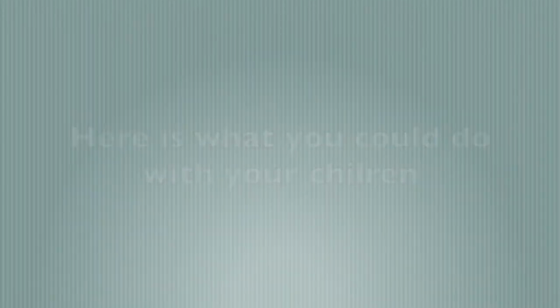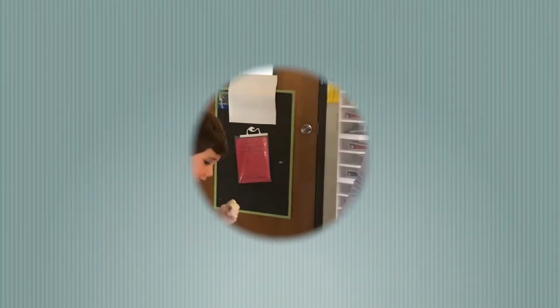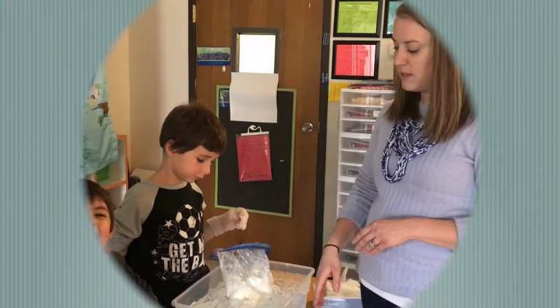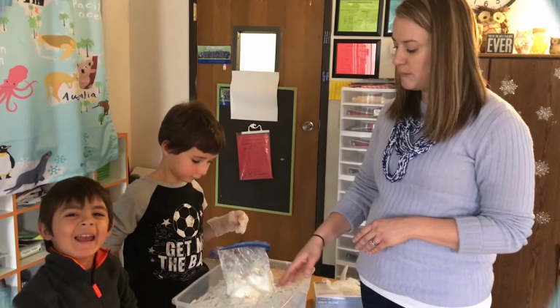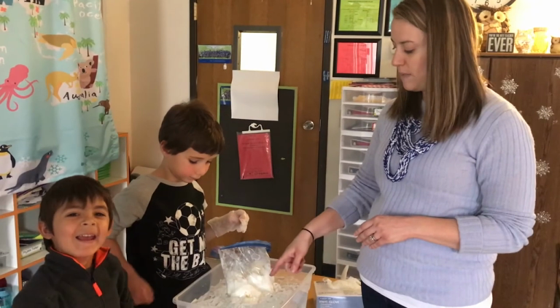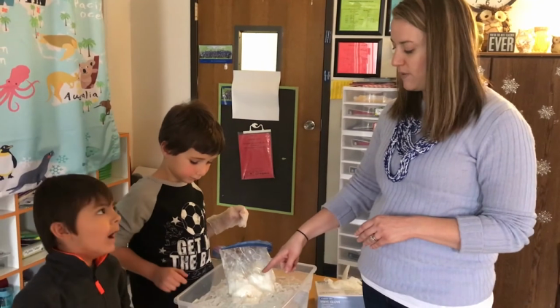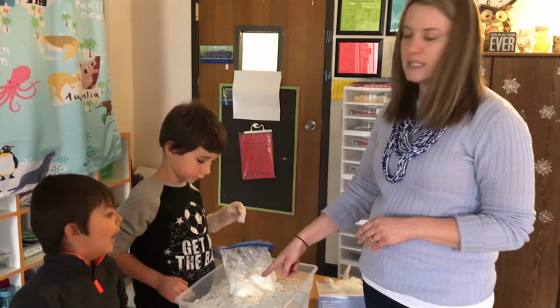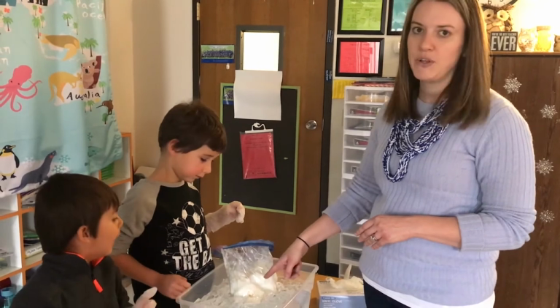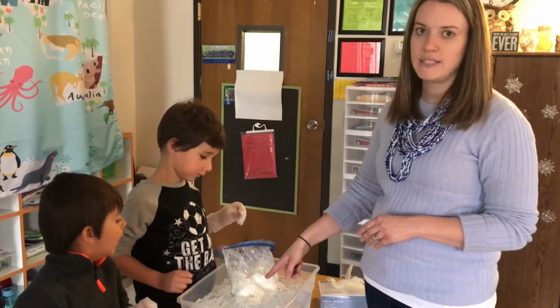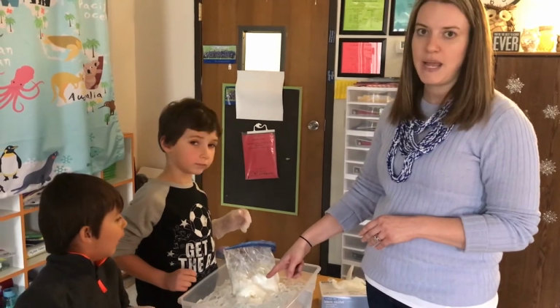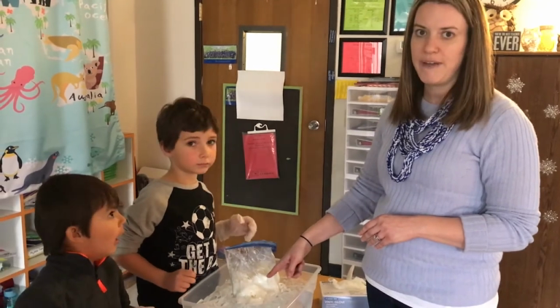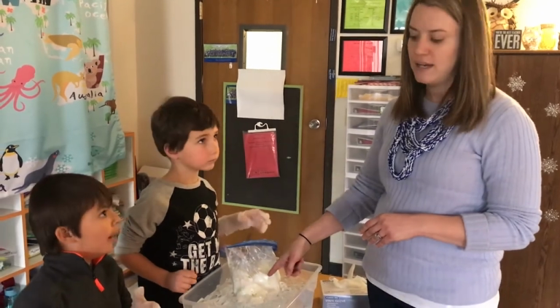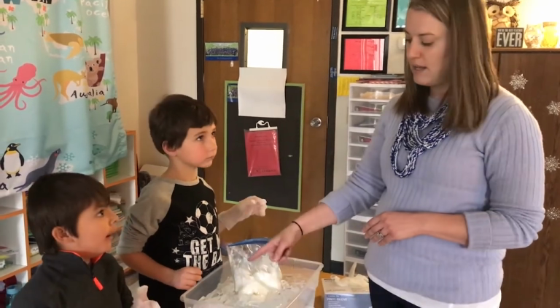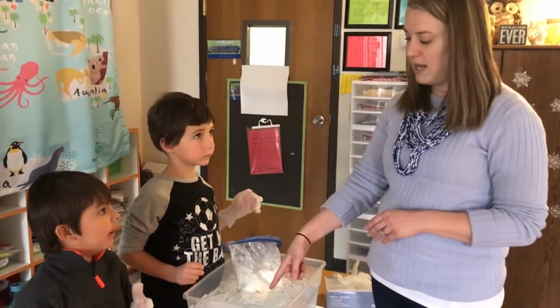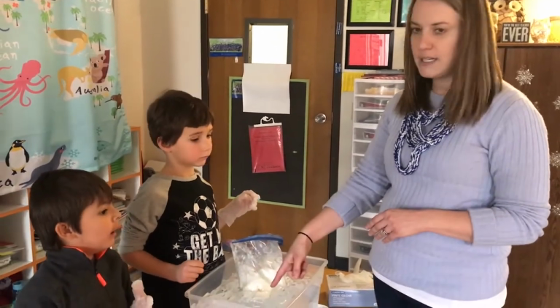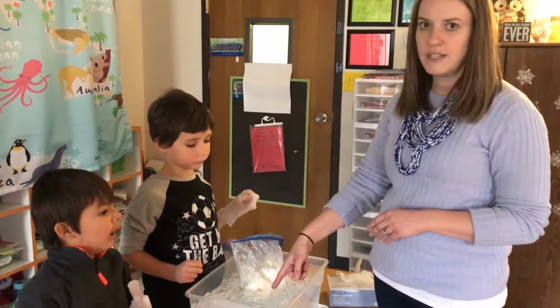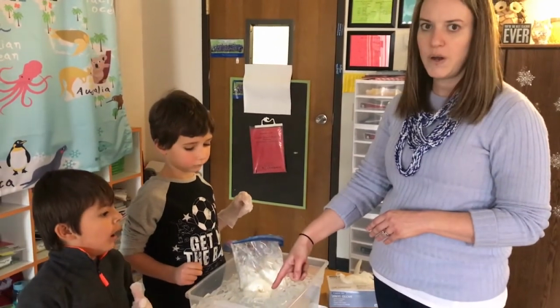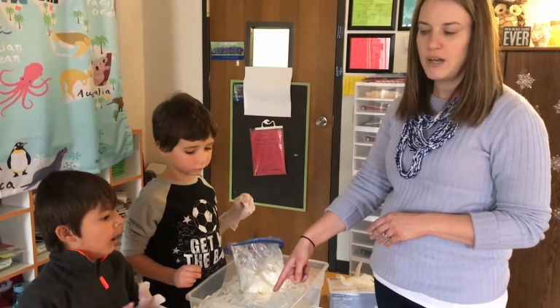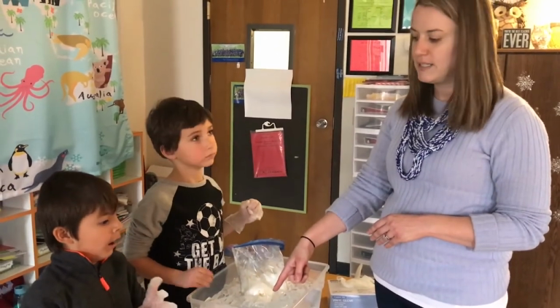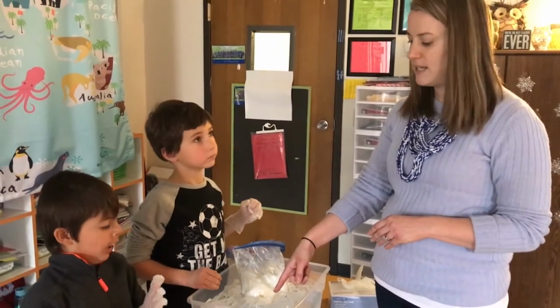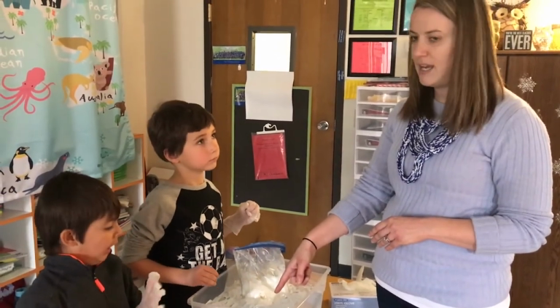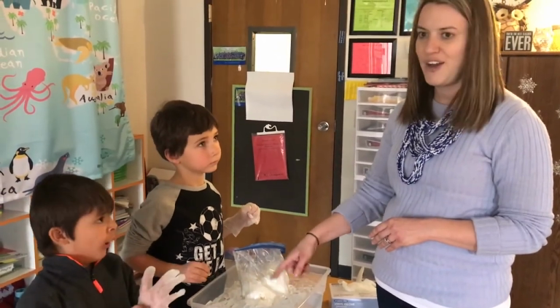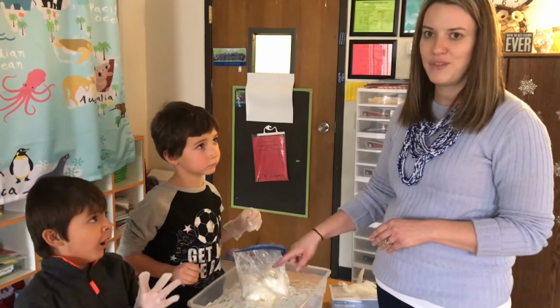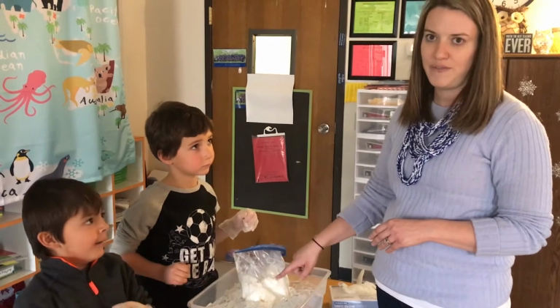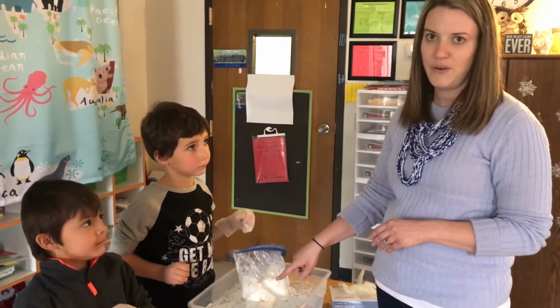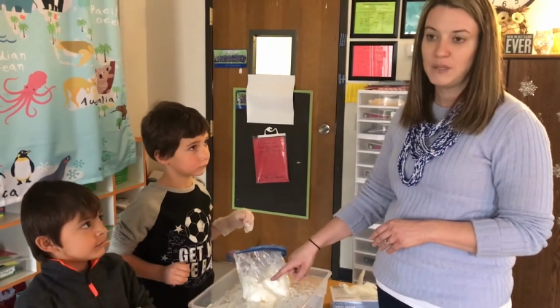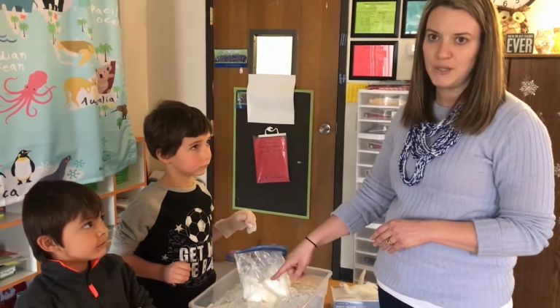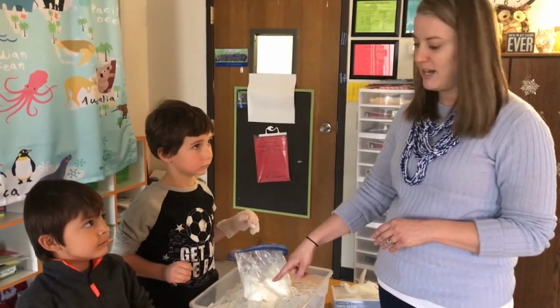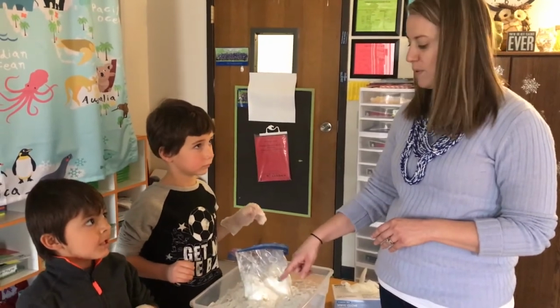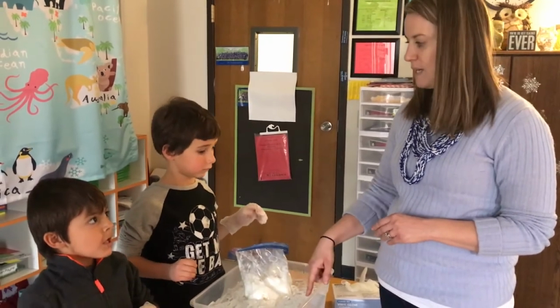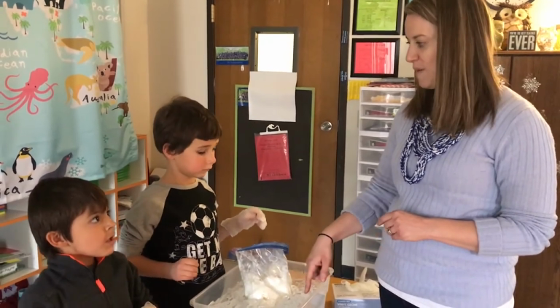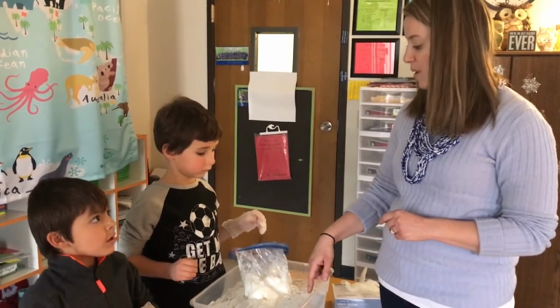So the purpose of this experiment is for the kids to put their hands in a bag of fat and in ice water, and to see how fat or blubber in an animal would keep them warm.